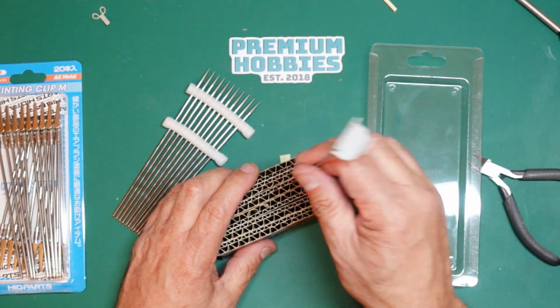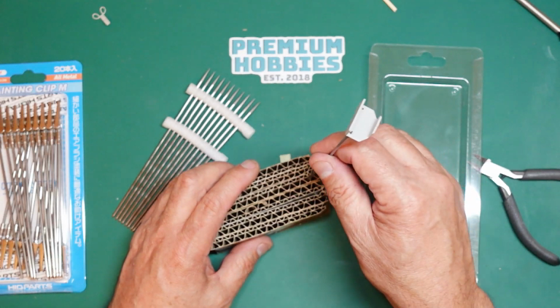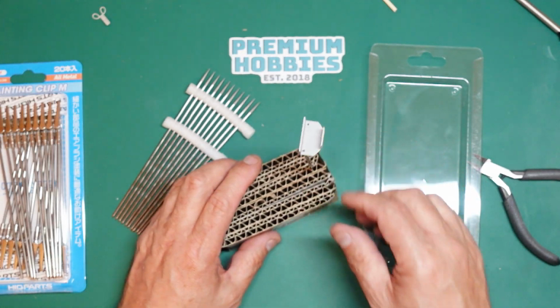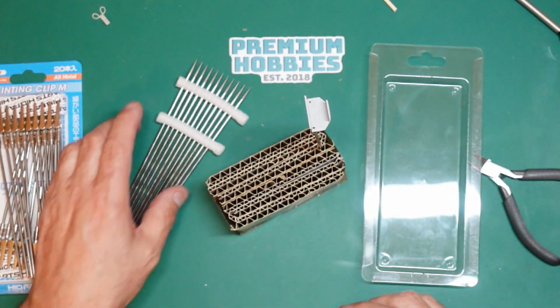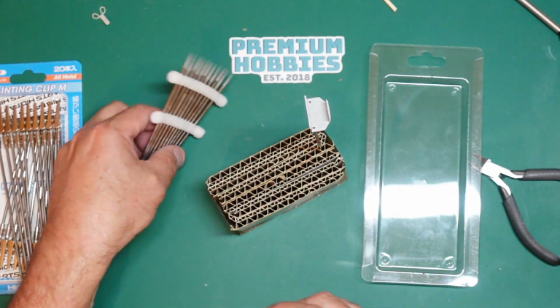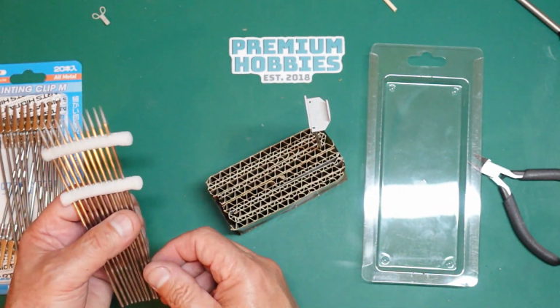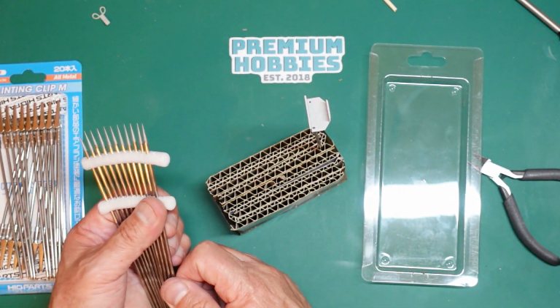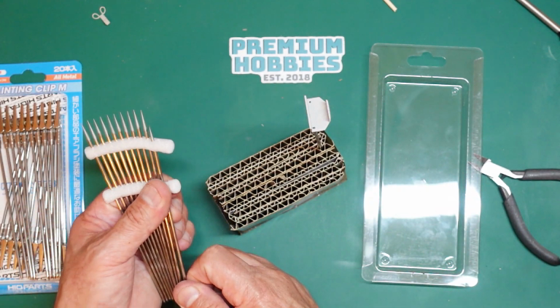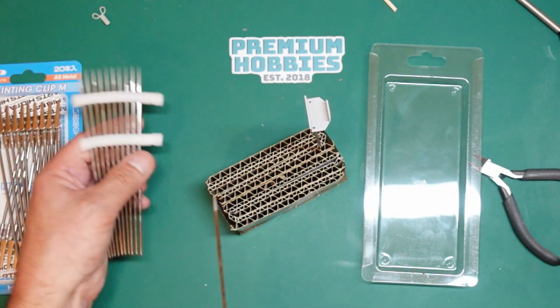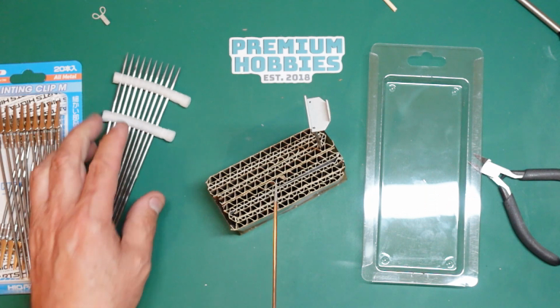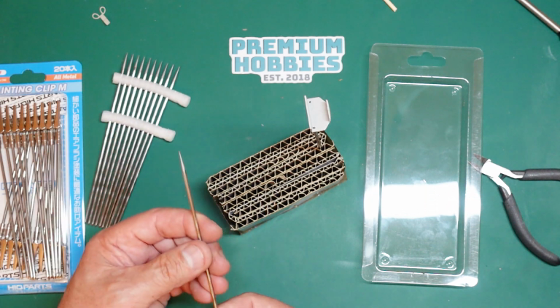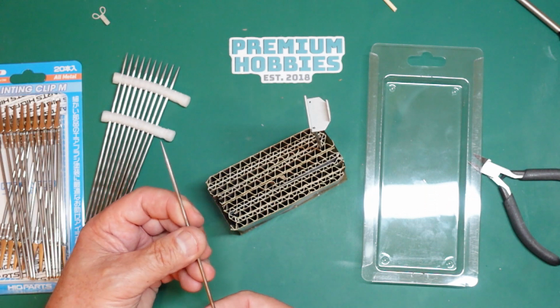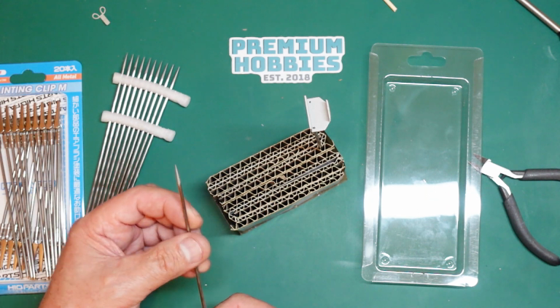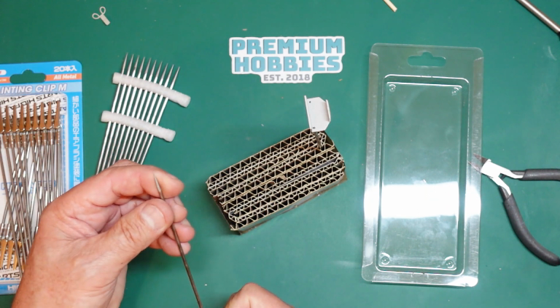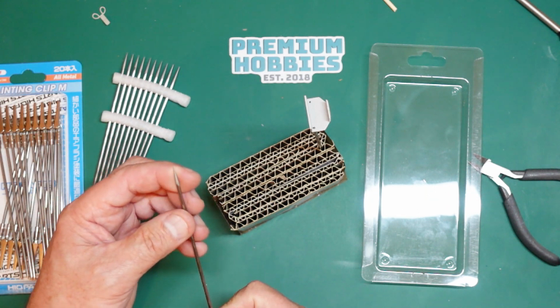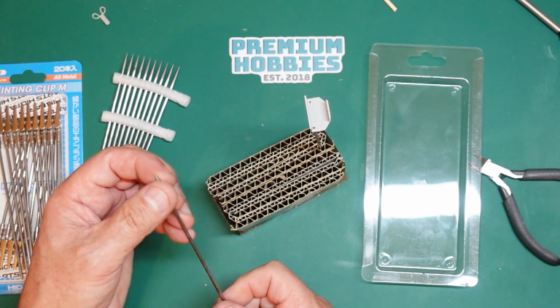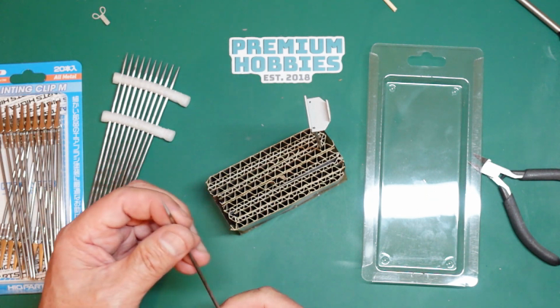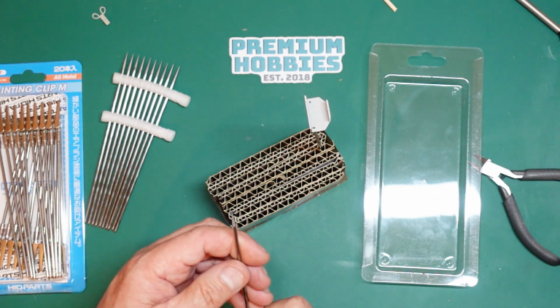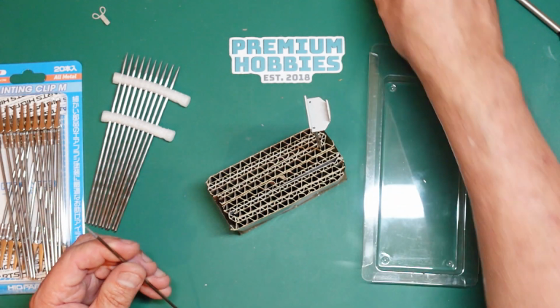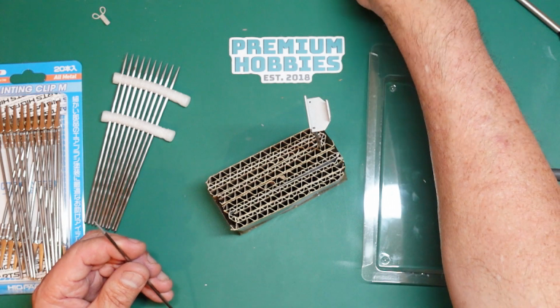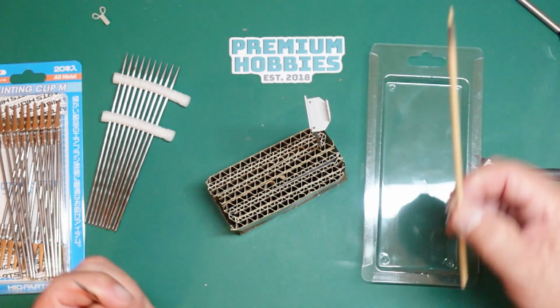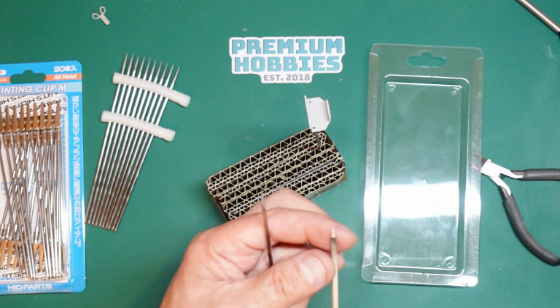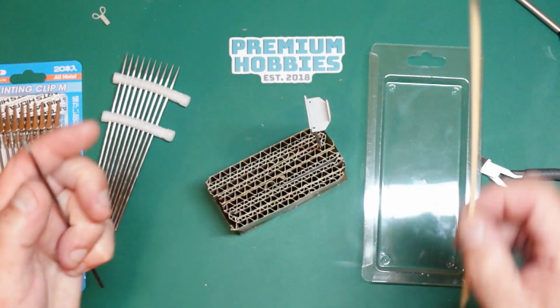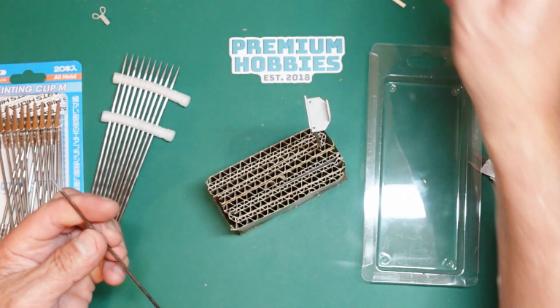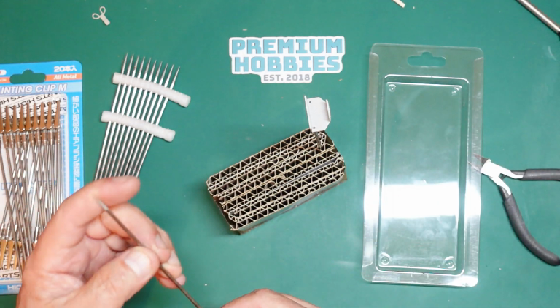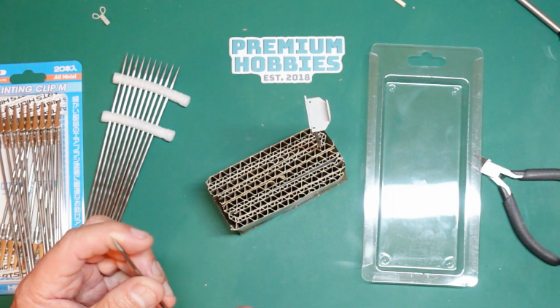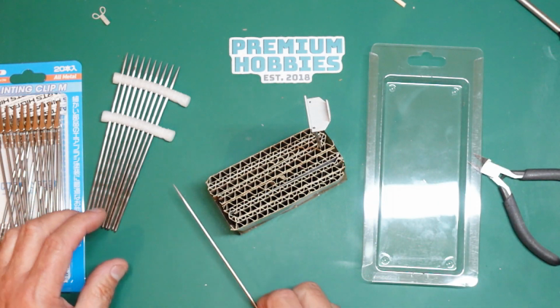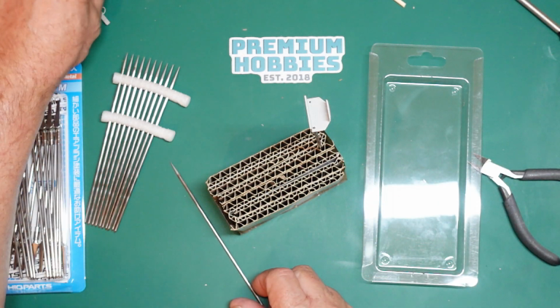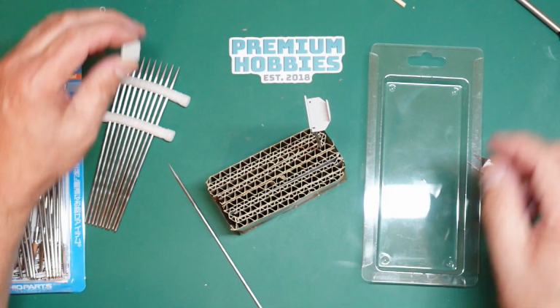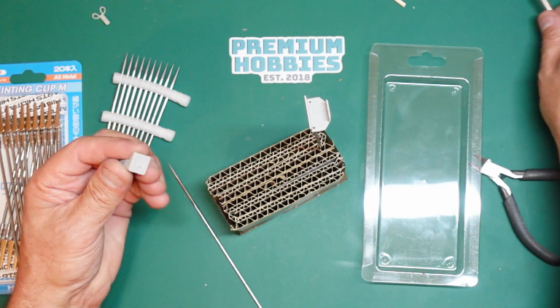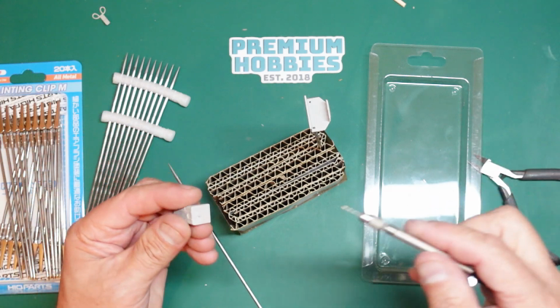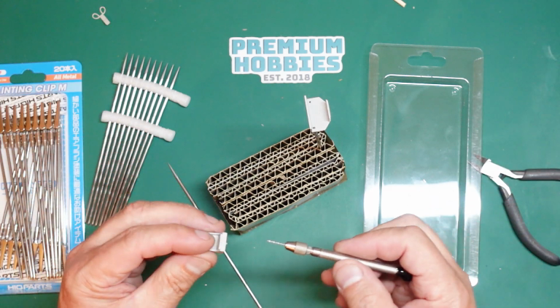Another advantage of these is that because they're stainless steel, they probably won't rust. Unlike wooden sticks that get all caked in paint and can't be cleaned, you can clean these off with thinners.